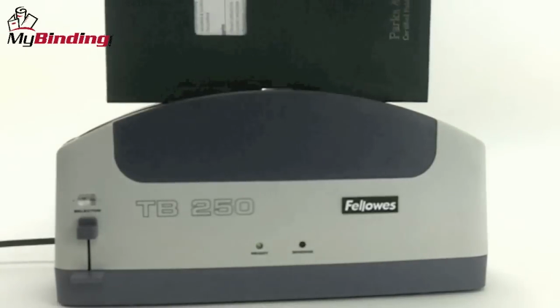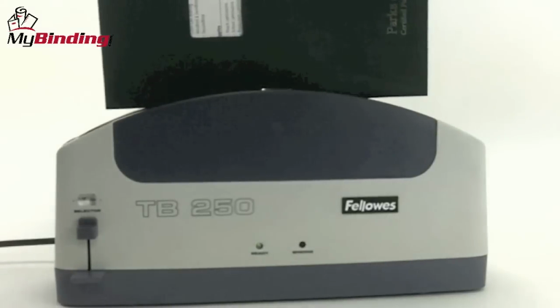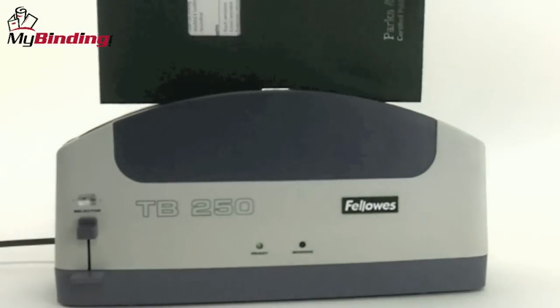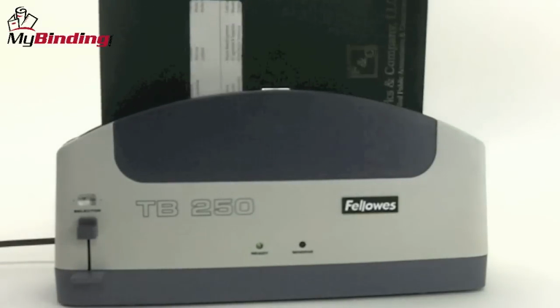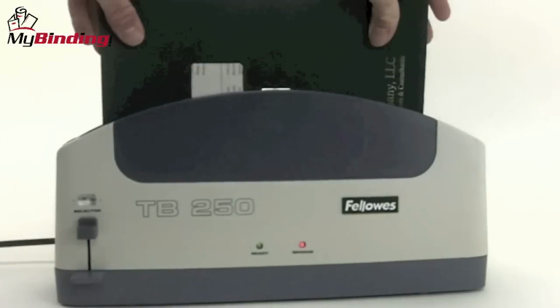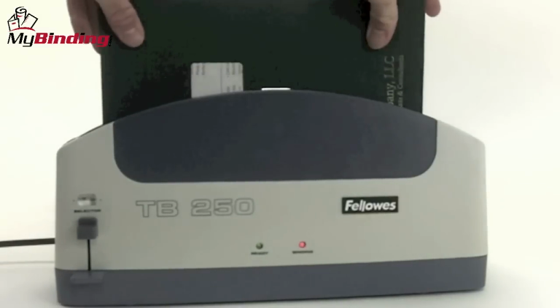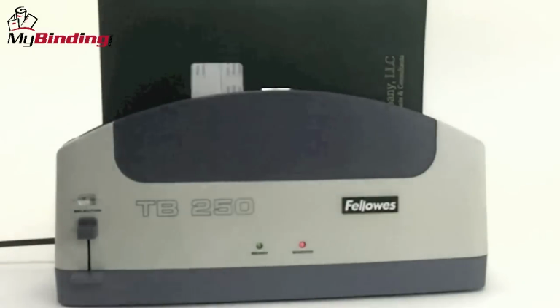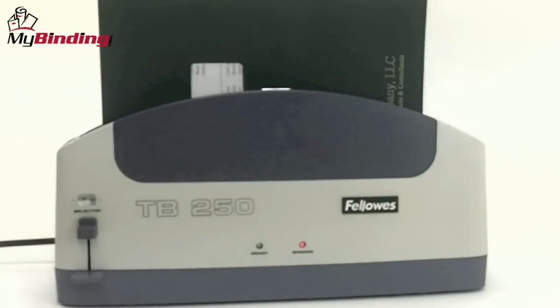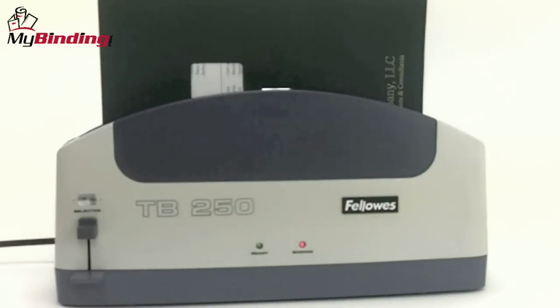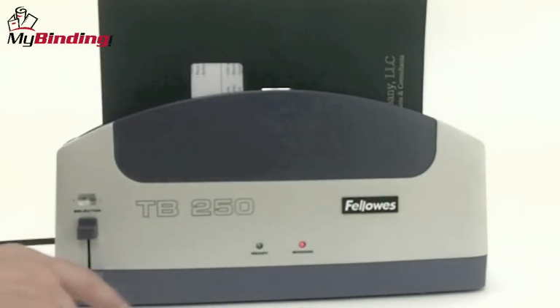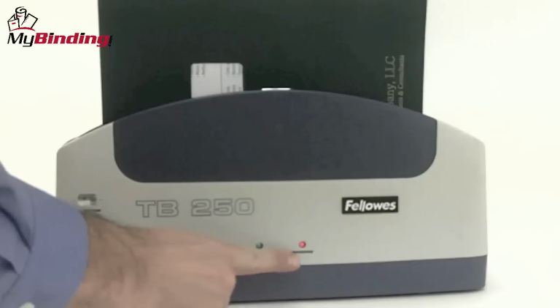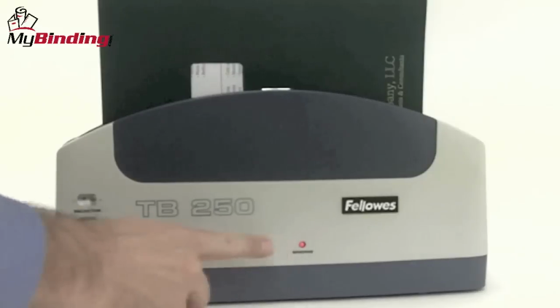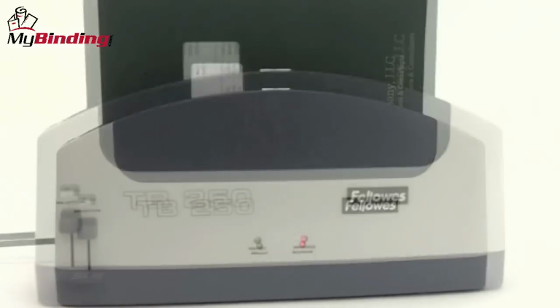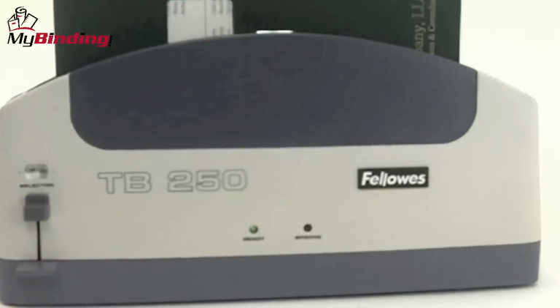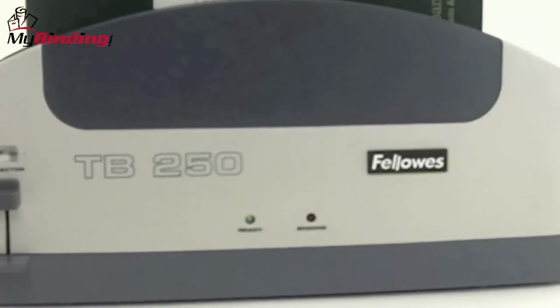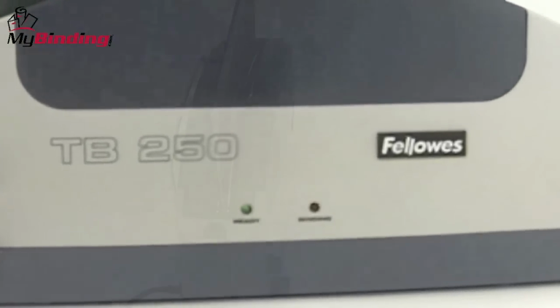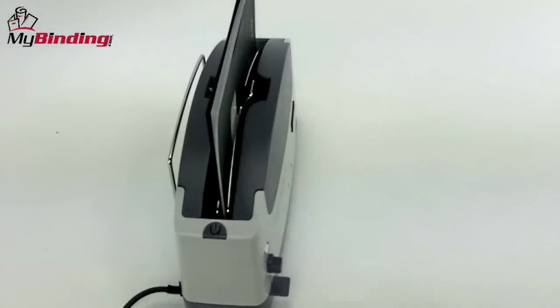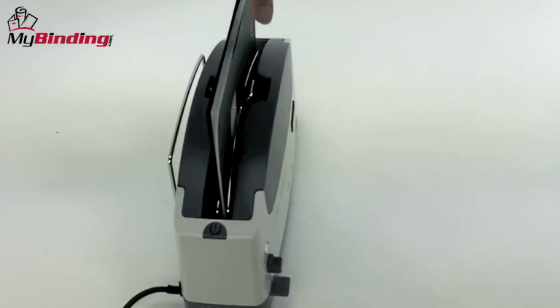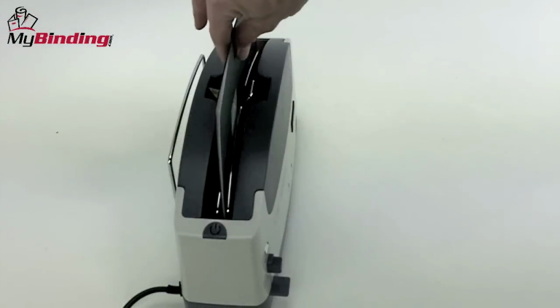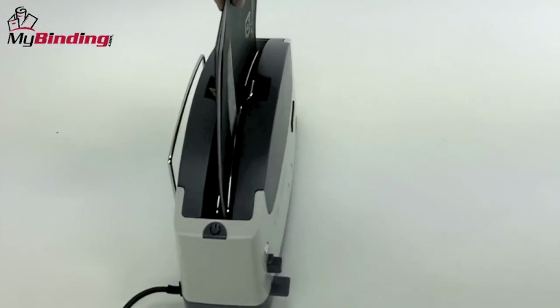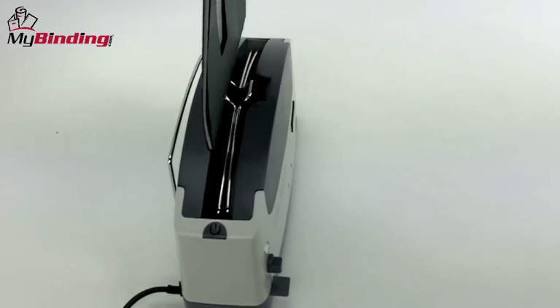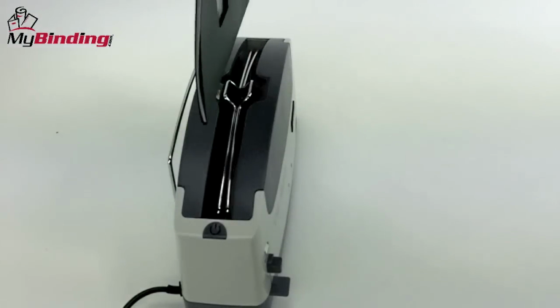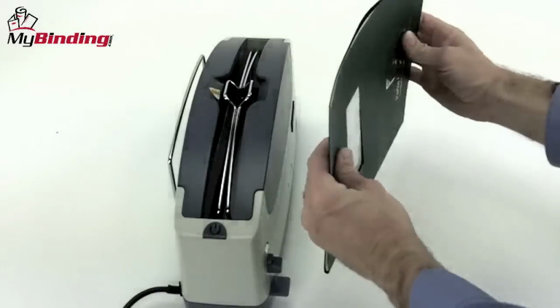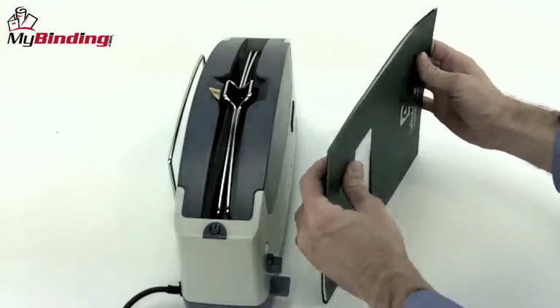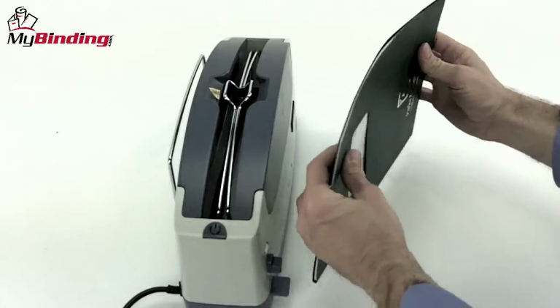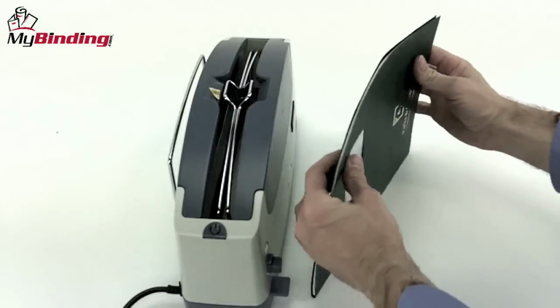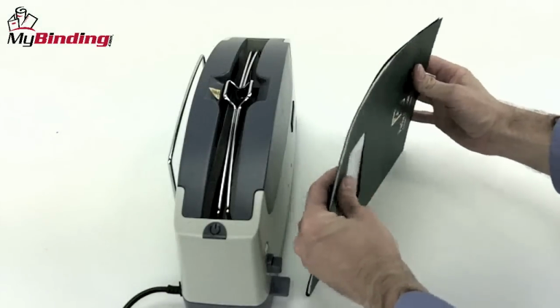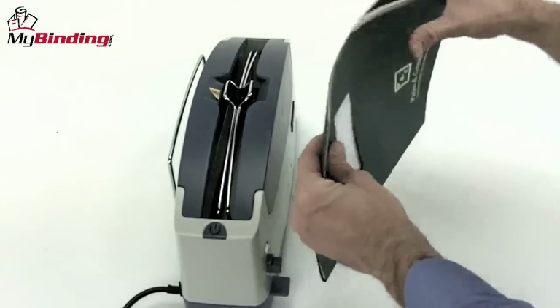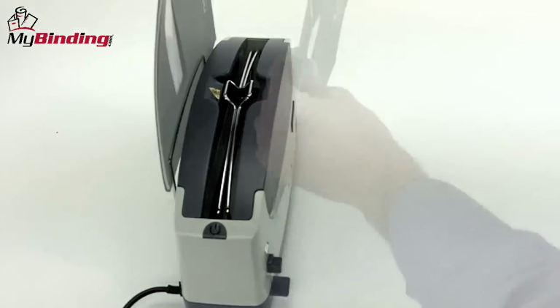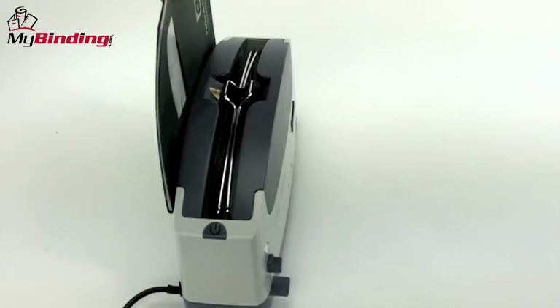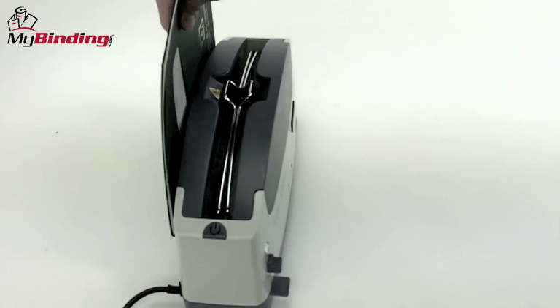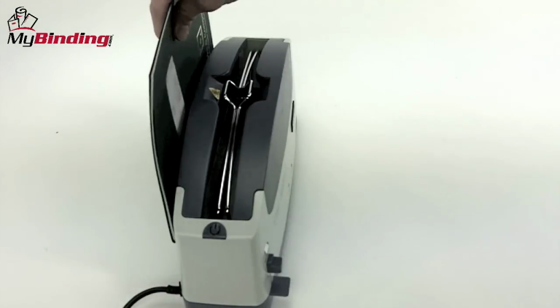Place your project into the top of the machine with the spine face down, kind of like toast in a toaster. Wait for the ready green light and the beep — you know your project is done. Remove it from the top and jog it a couple more times to make sure all papers are down into the adhesive.